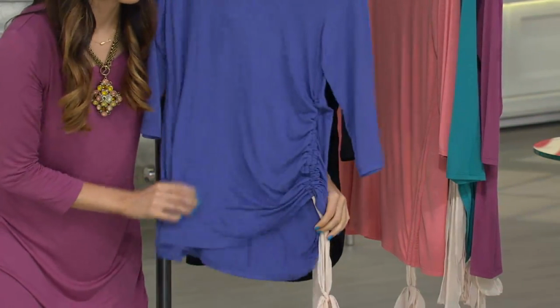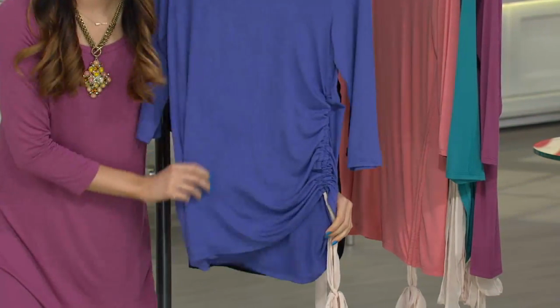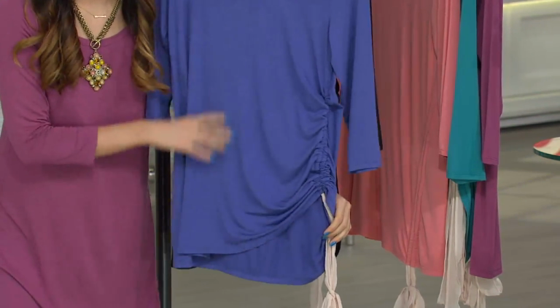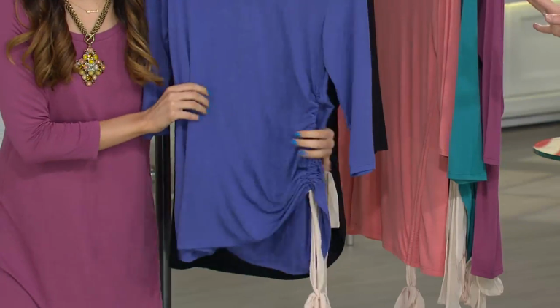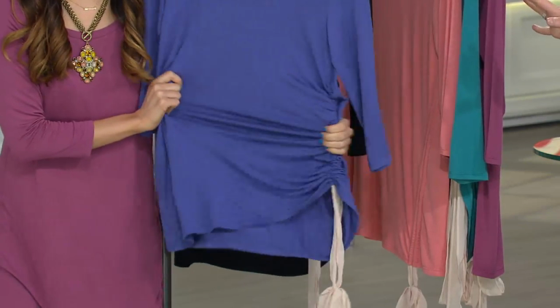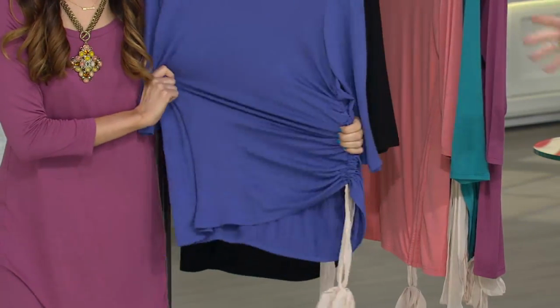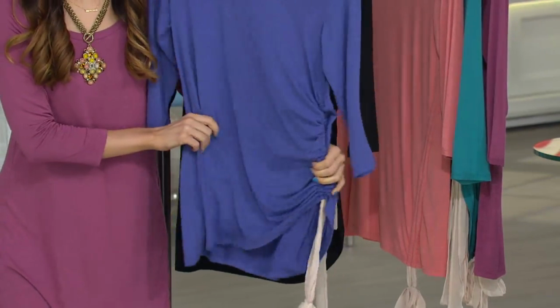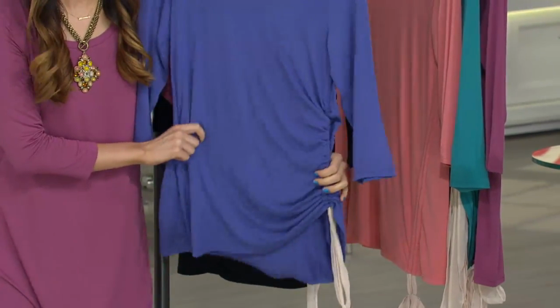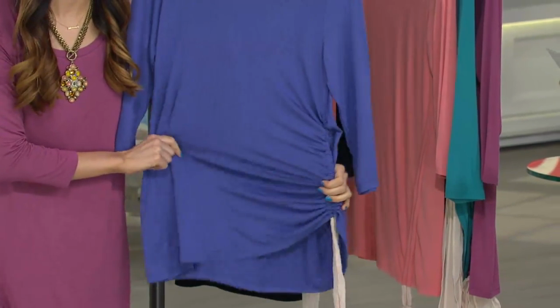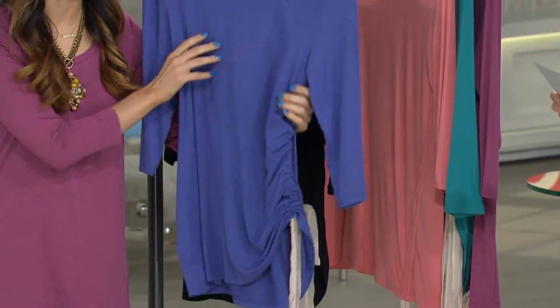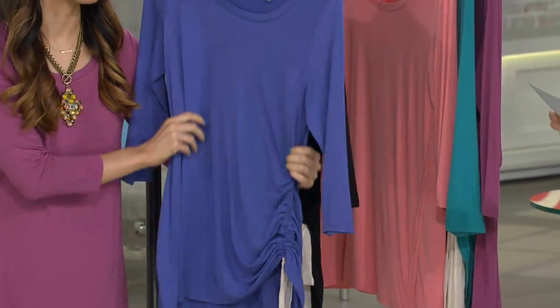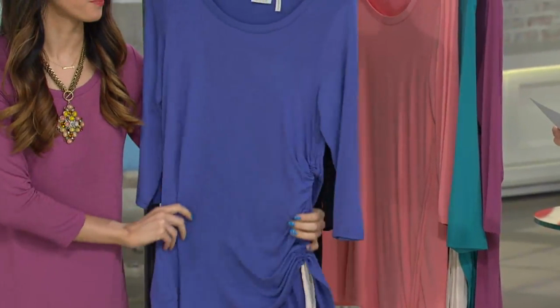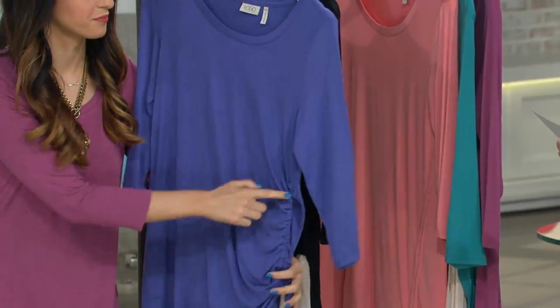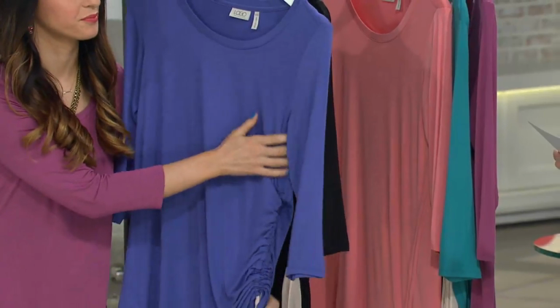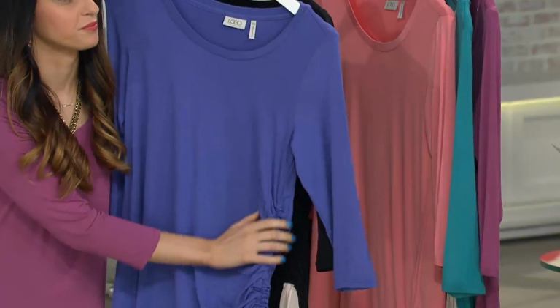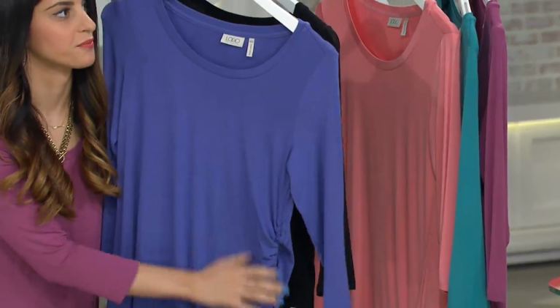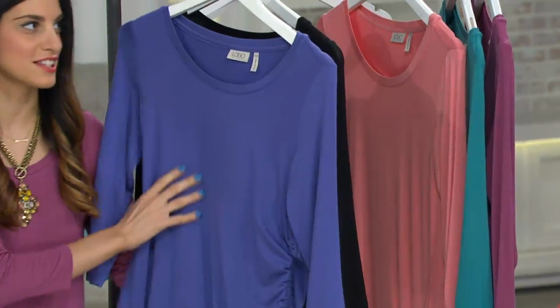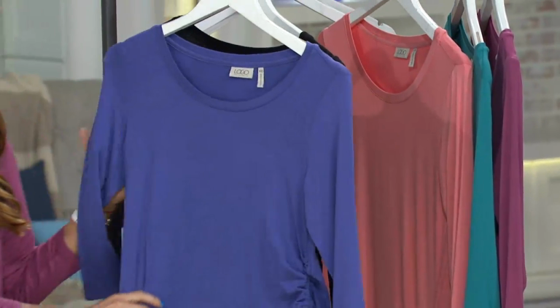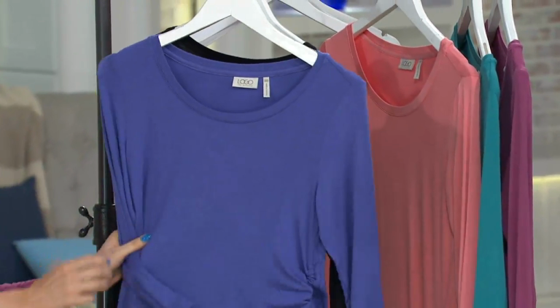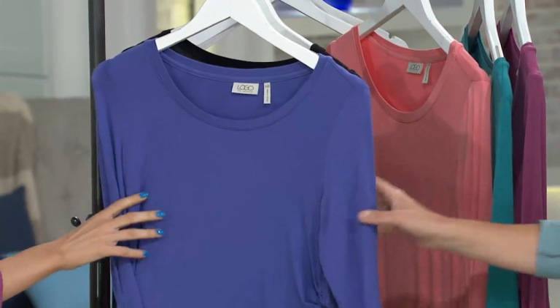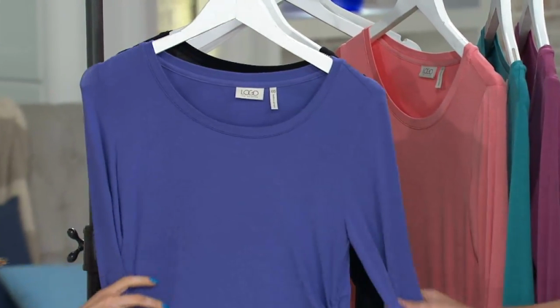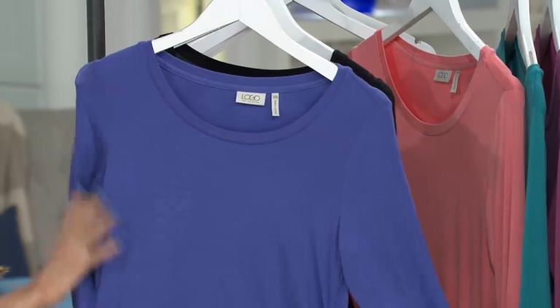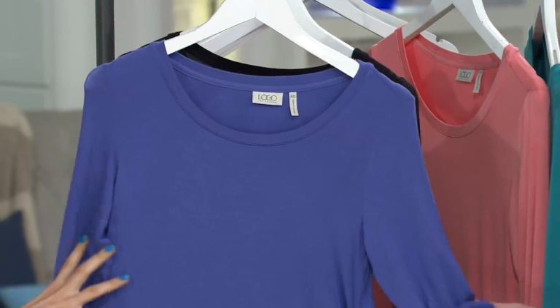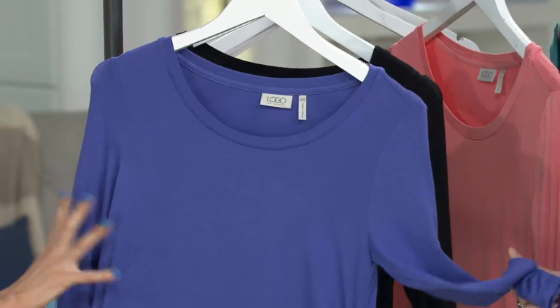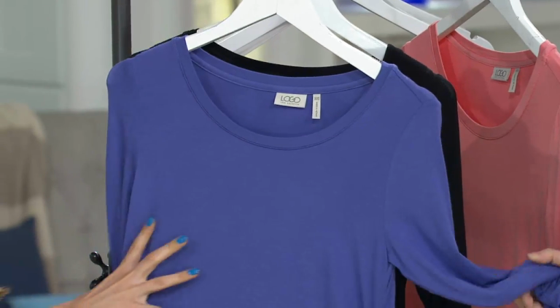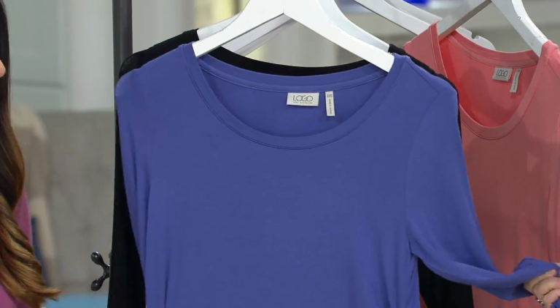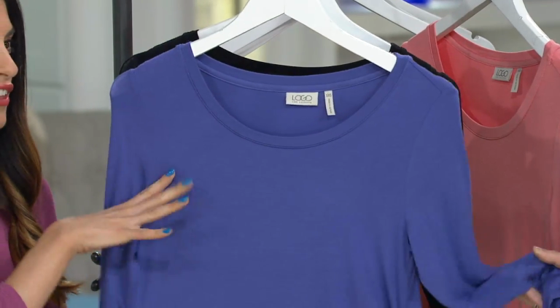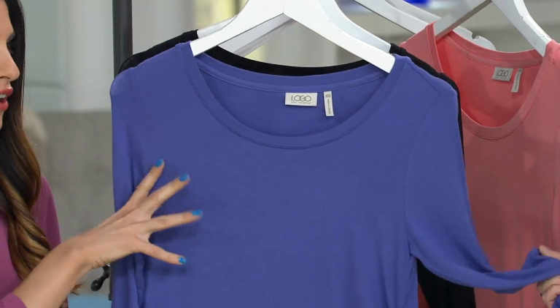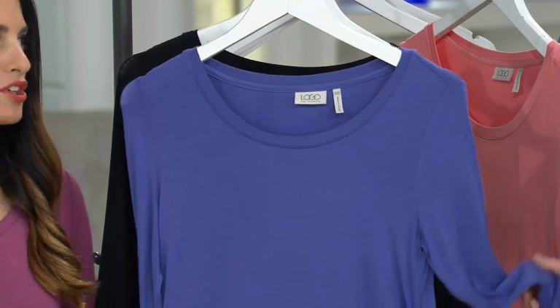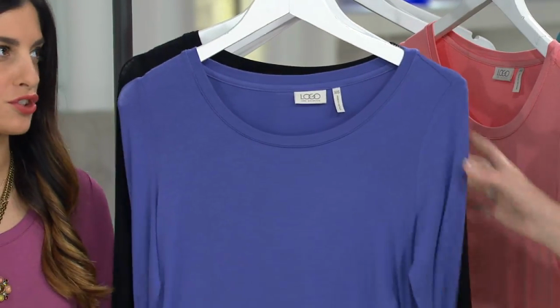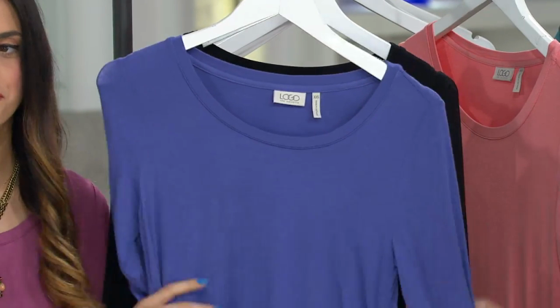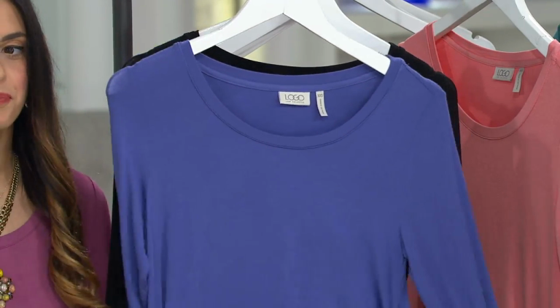We've got a couple of colors for you still in our inventory, starting off with that beautiful blue violet. This is so beautiful — it's that nice mix of the purple with the blue, a little more on the purple-y tone for sure.